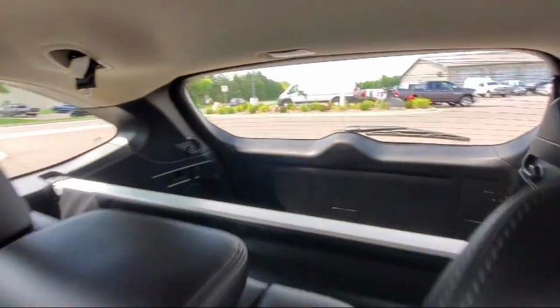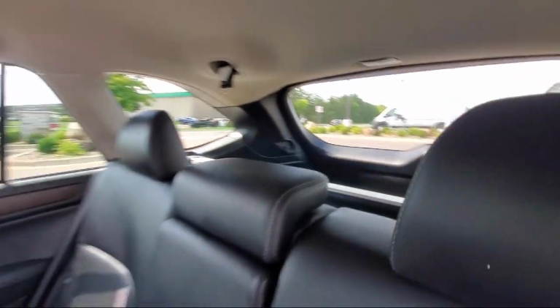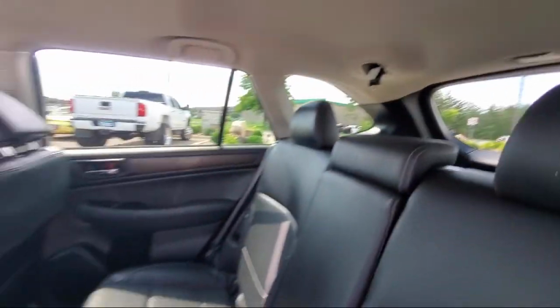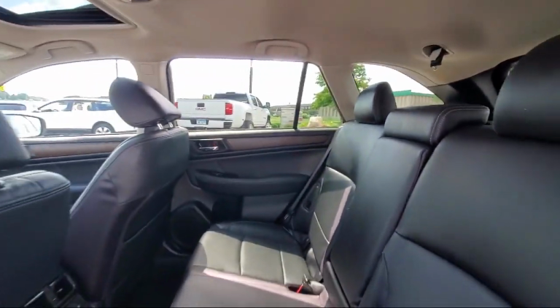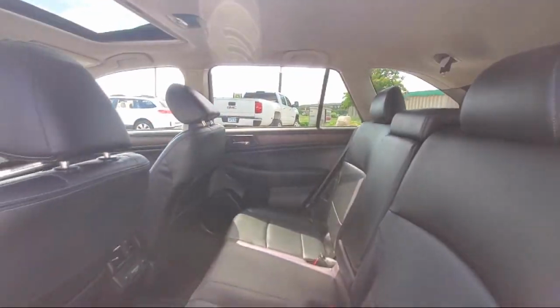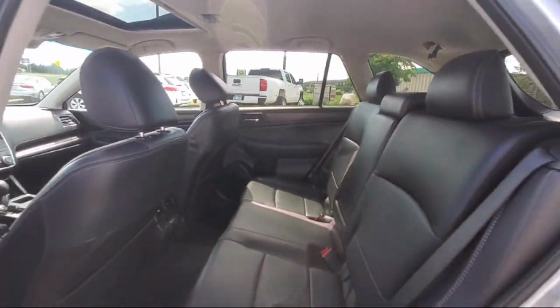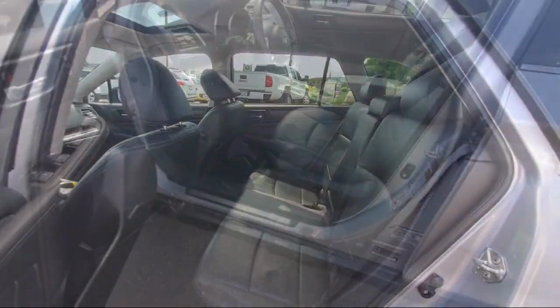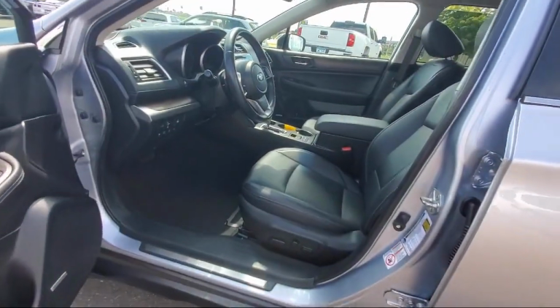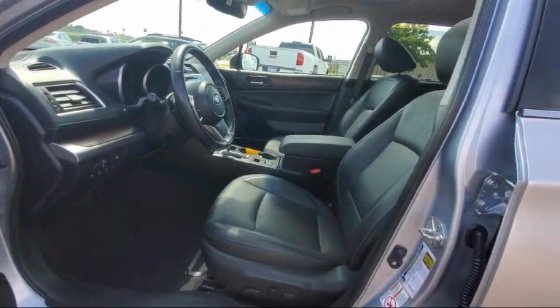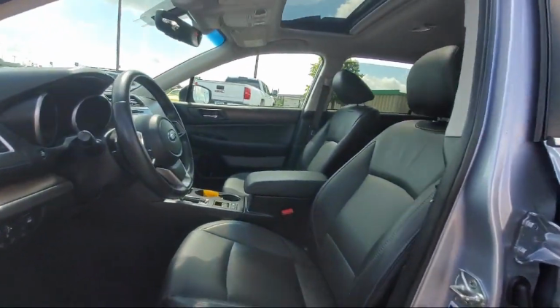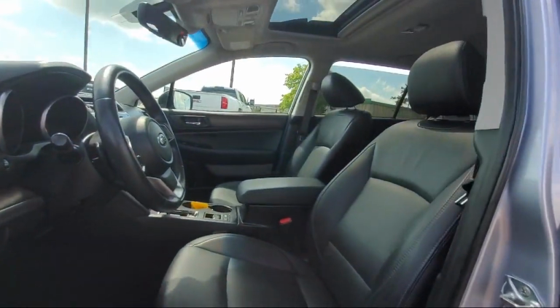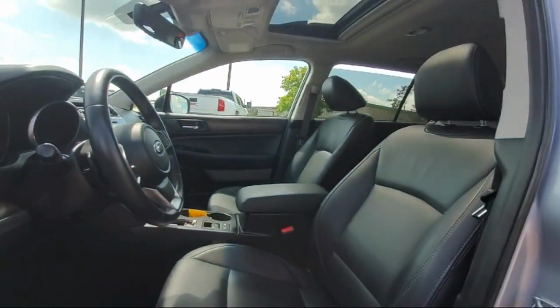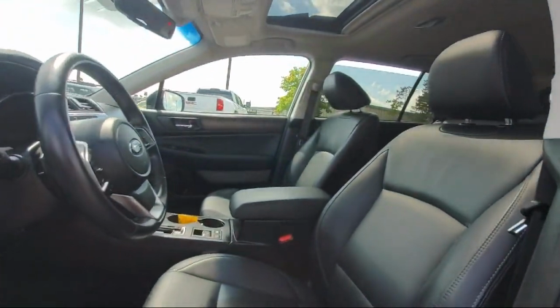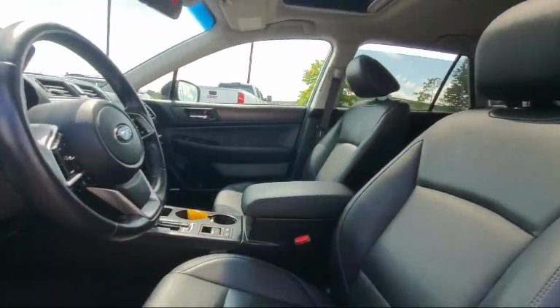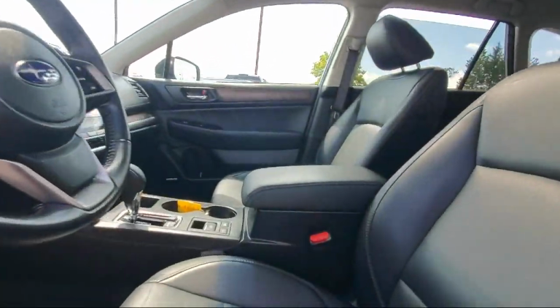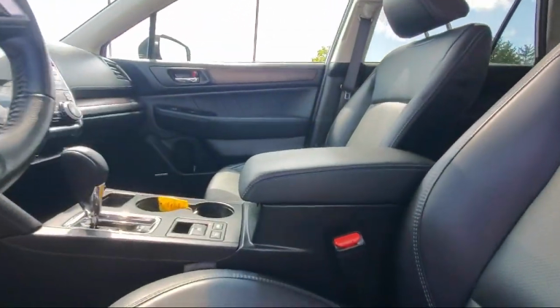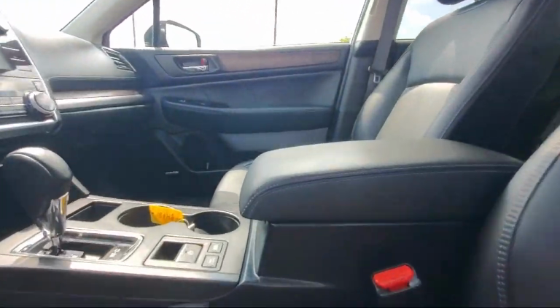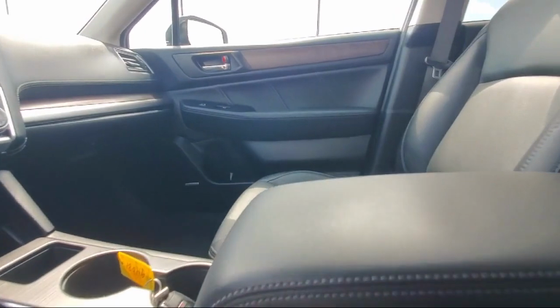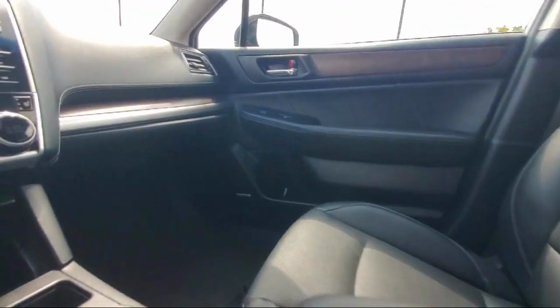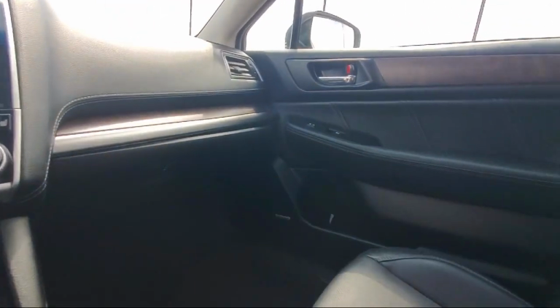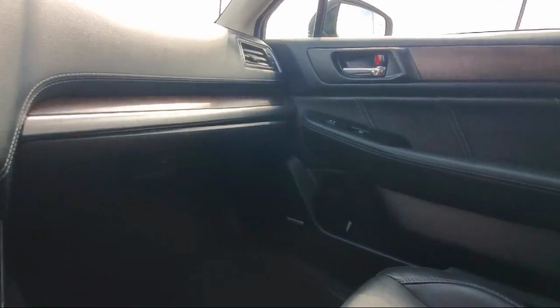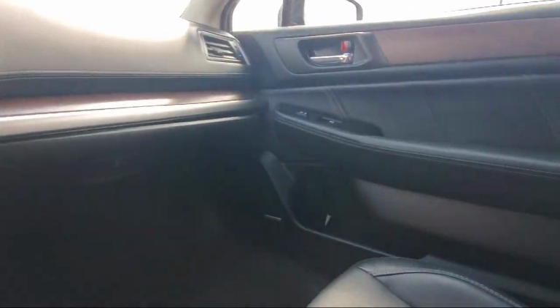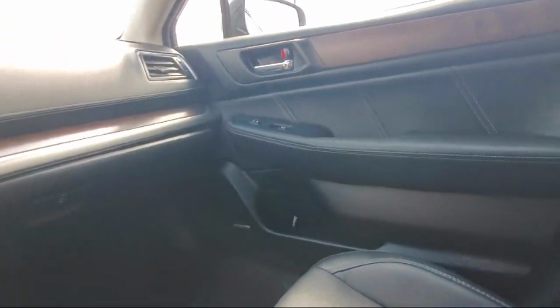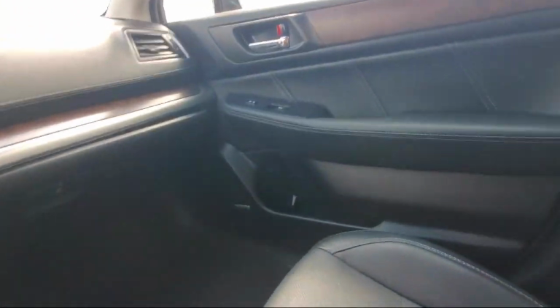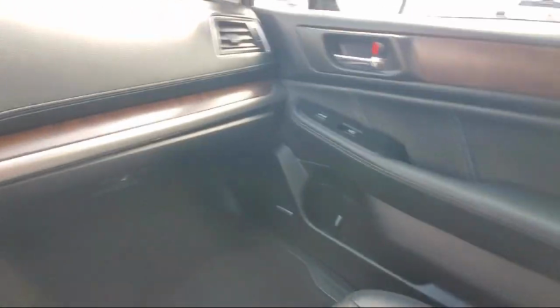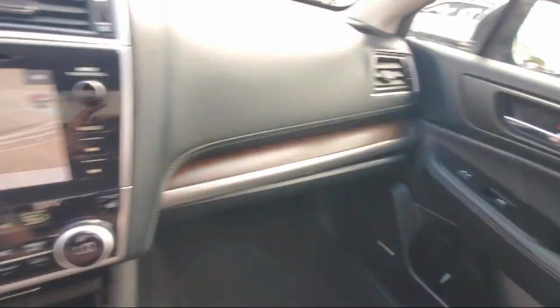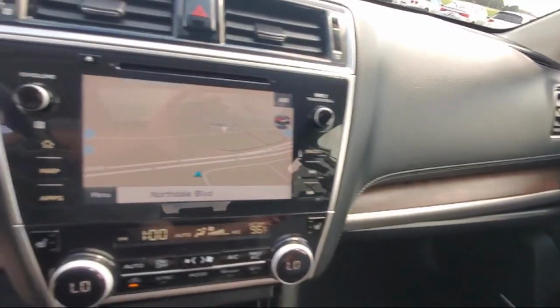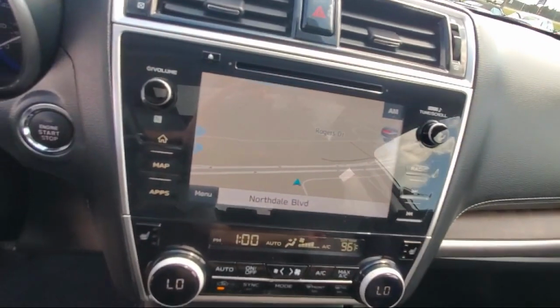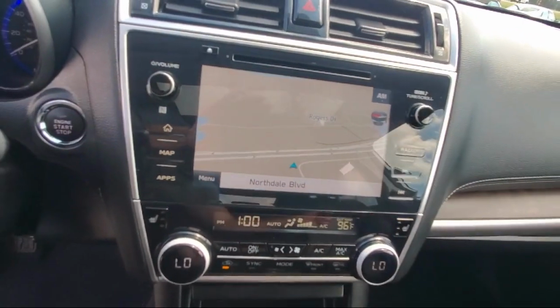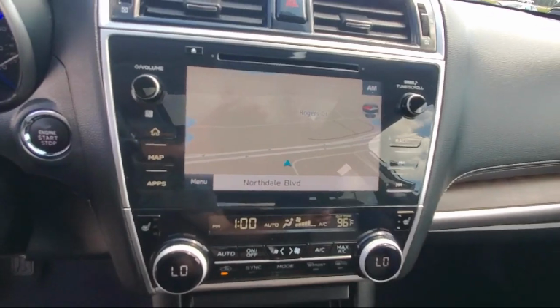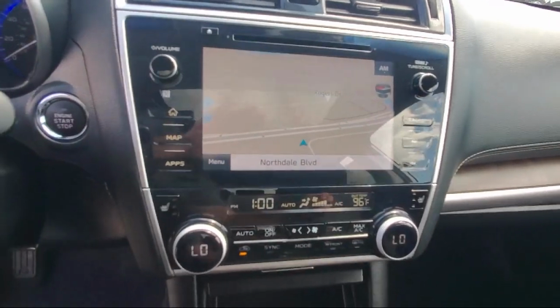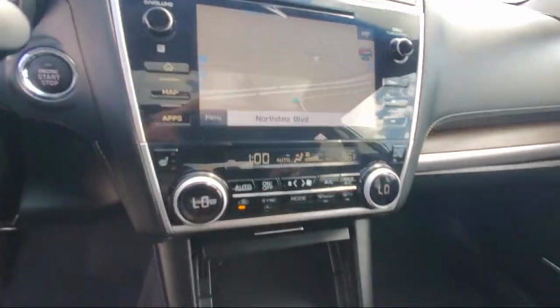We specialize in lifted trucks and Jeeps, and we ship inventory from all over the country. We pride ourselves on having the best pre-owned vehicles on the market, and are happy to offer quality vehicles at an affordable price. So come see us at Bedrock Motors today.